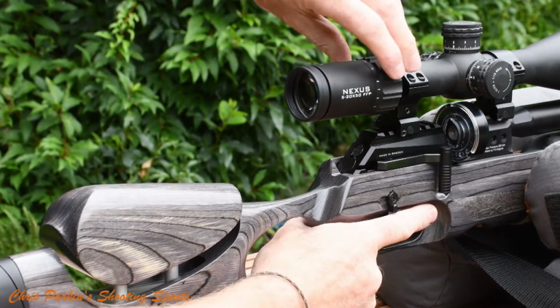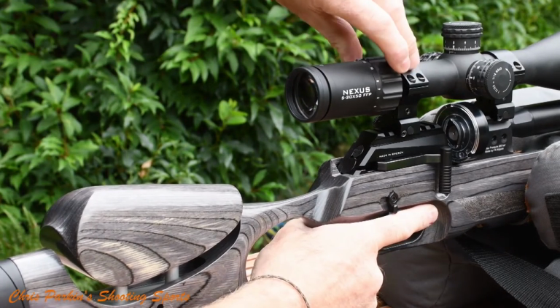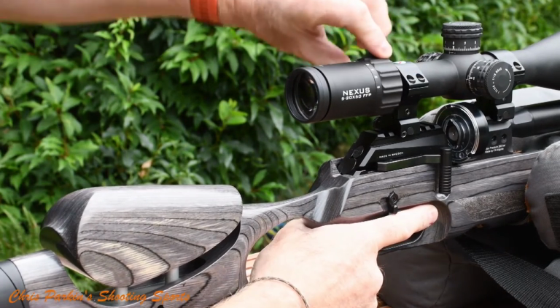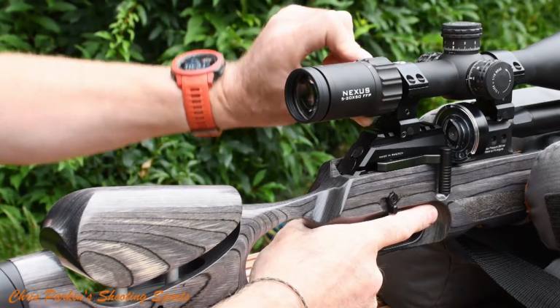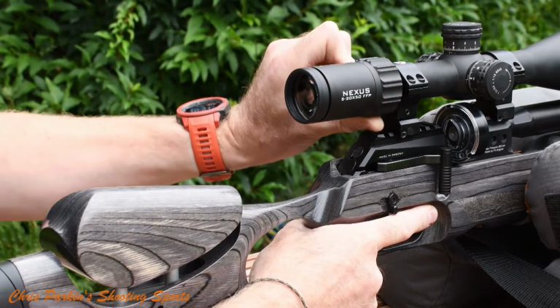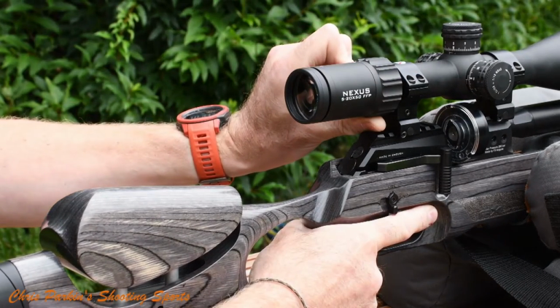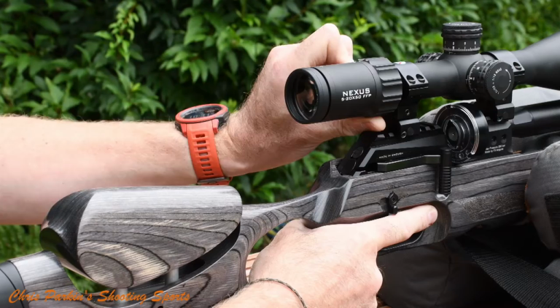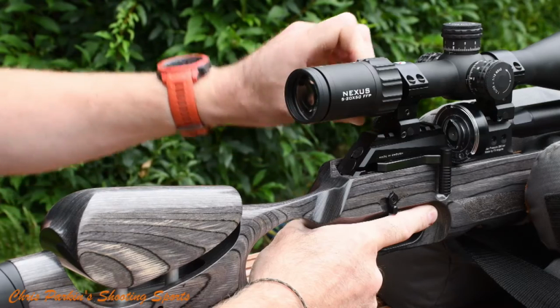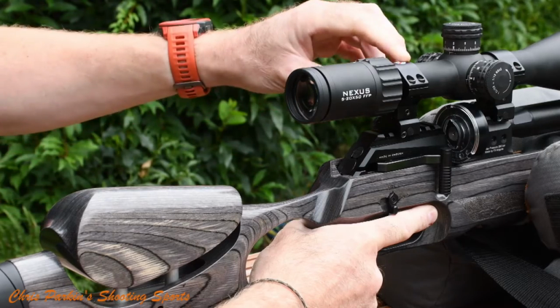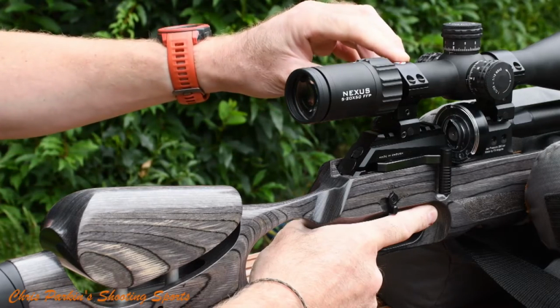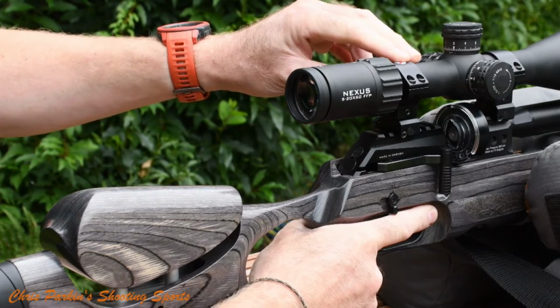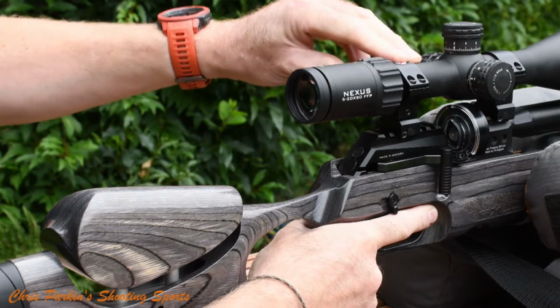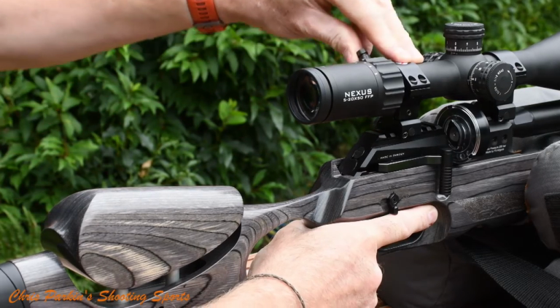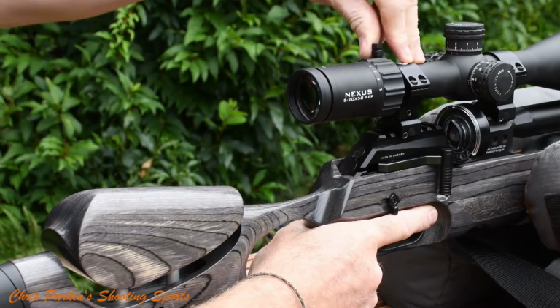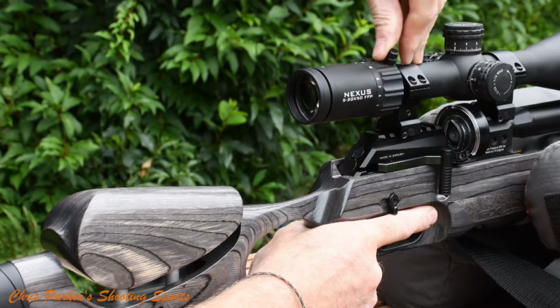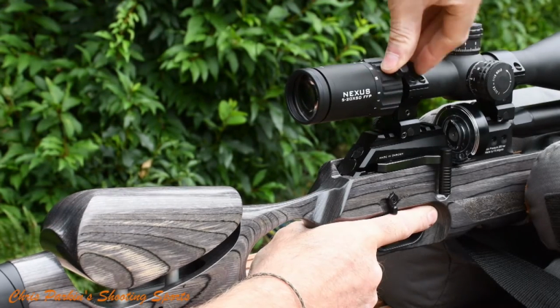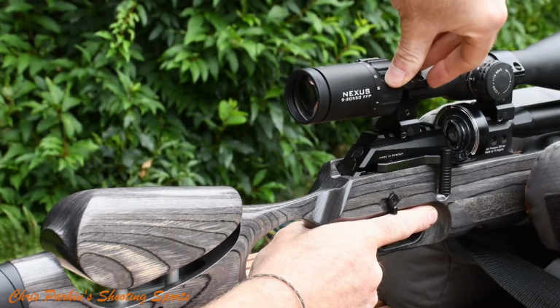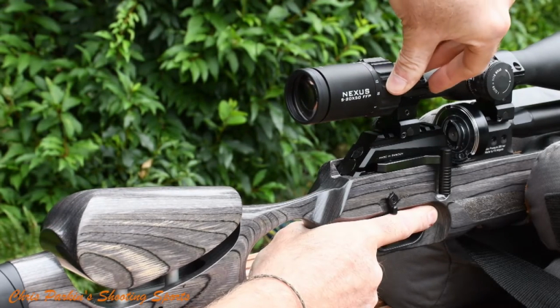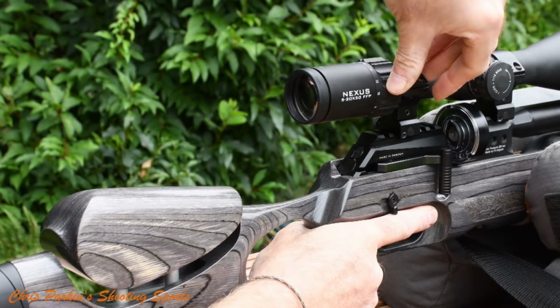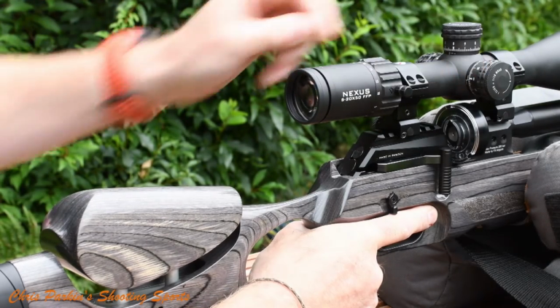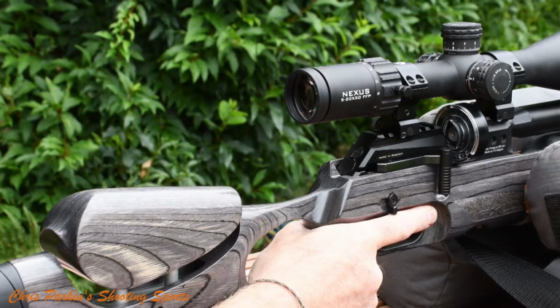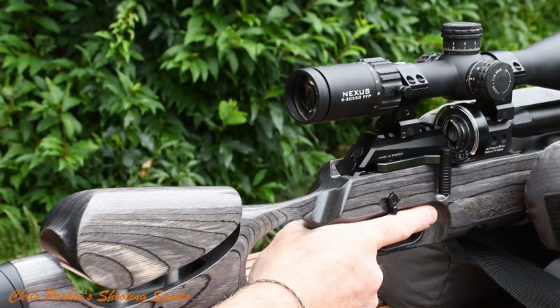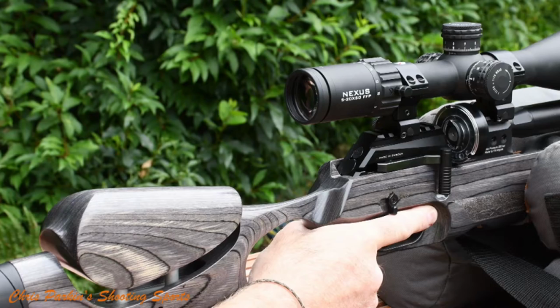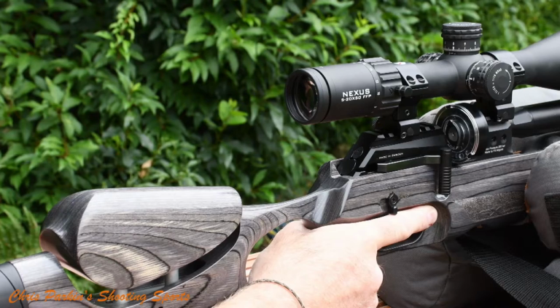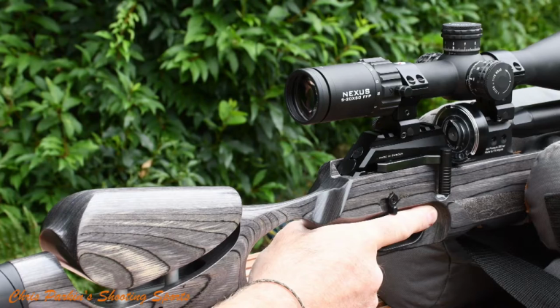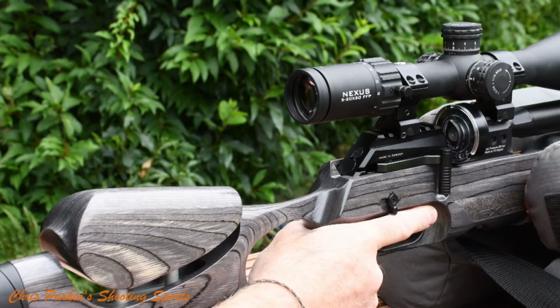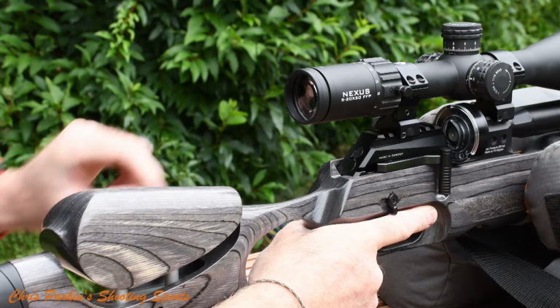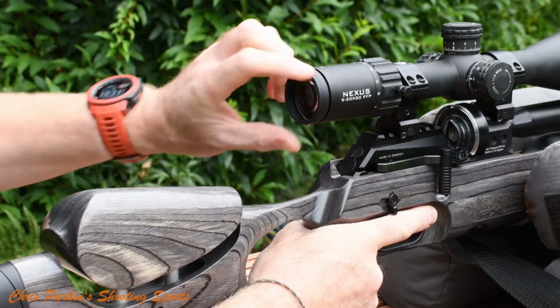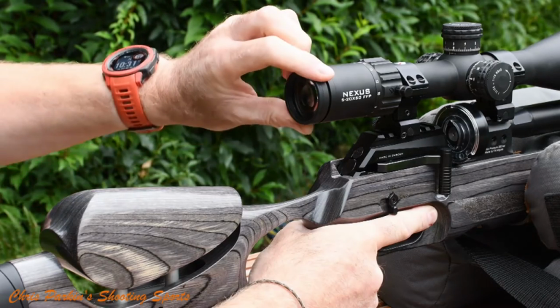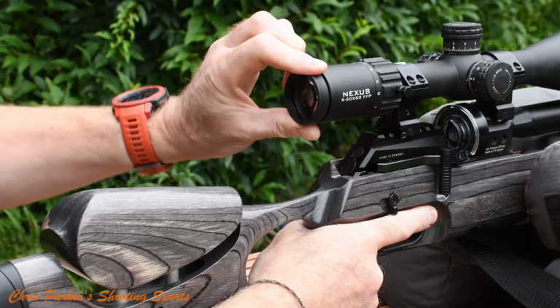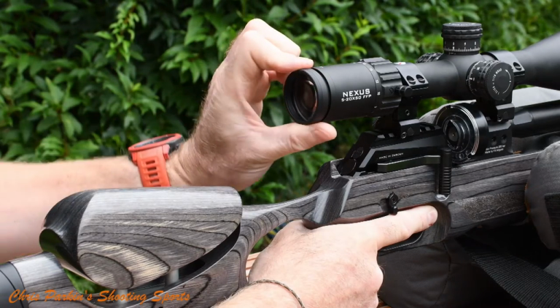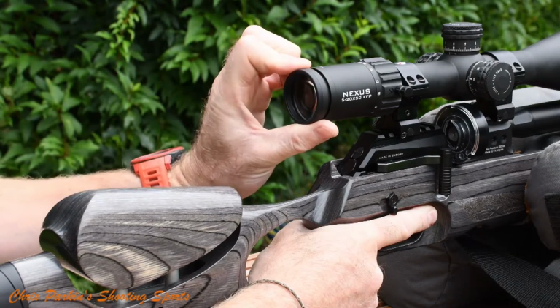Start close up to the target and use a target large enough that you can clearly see the pellet striking. I would always shoot groups rather than single shots. This allows you to eradicate bad shots or ones badly affected by crosswinds.